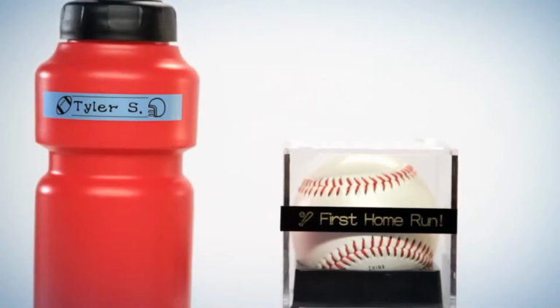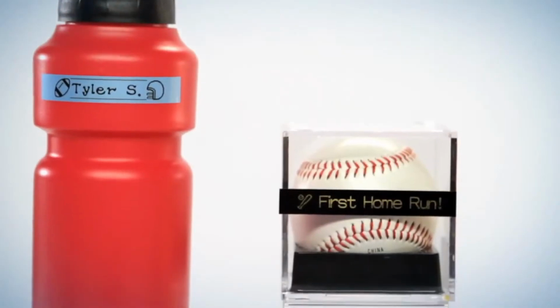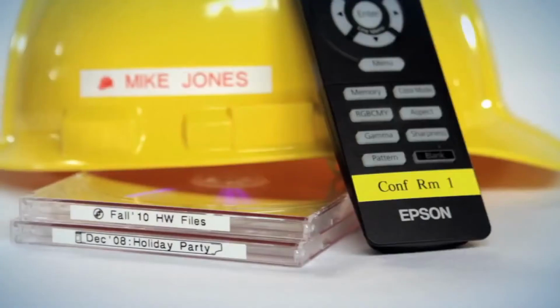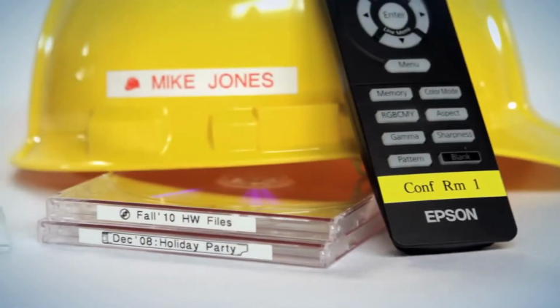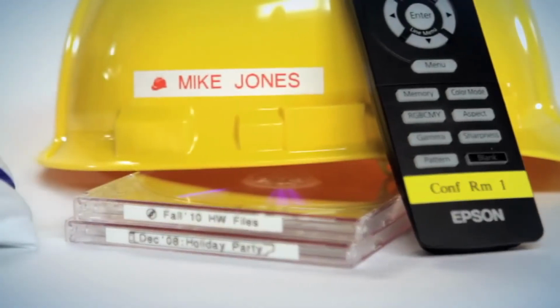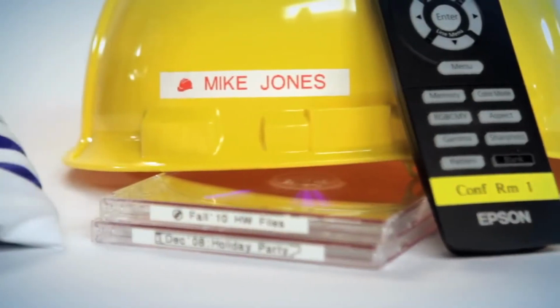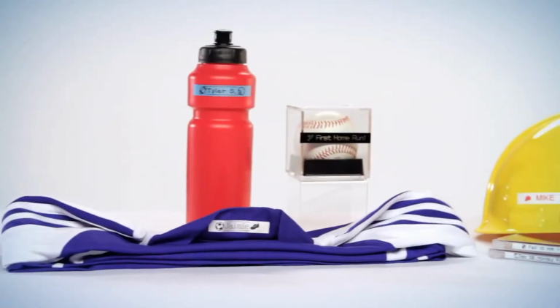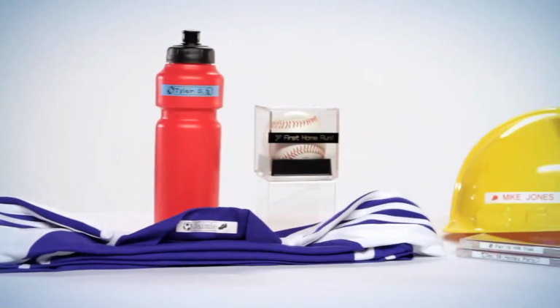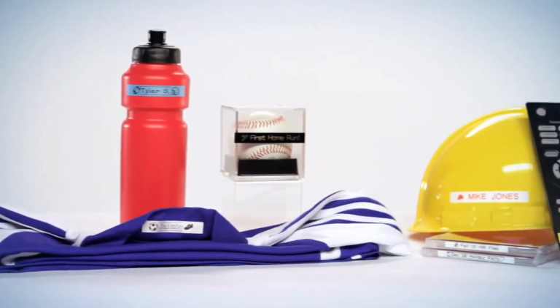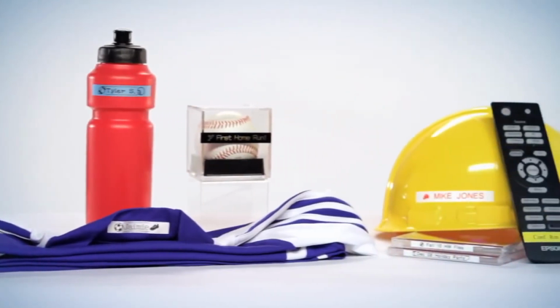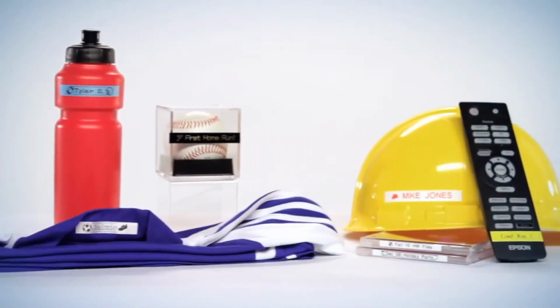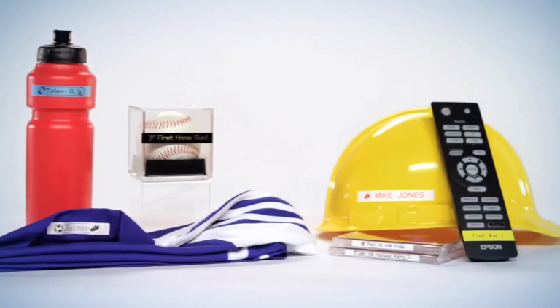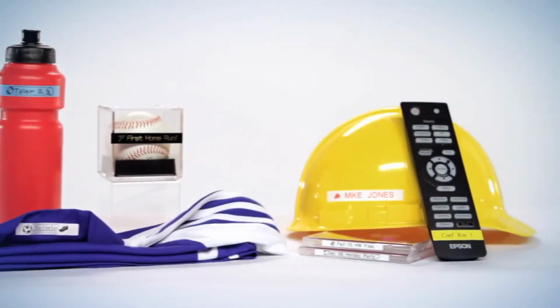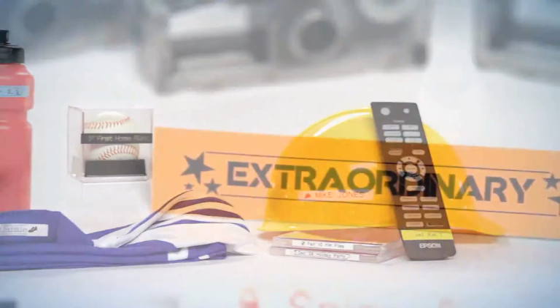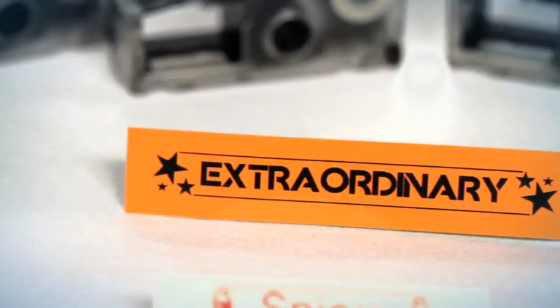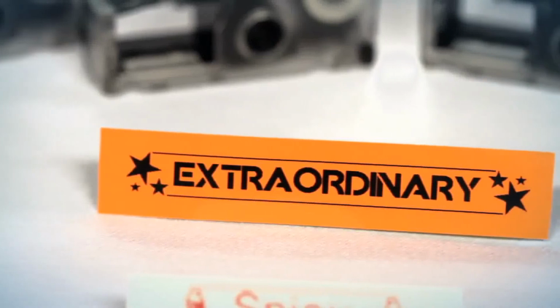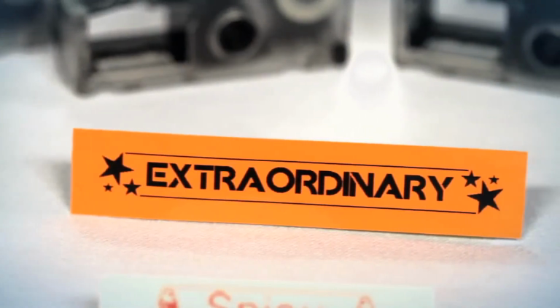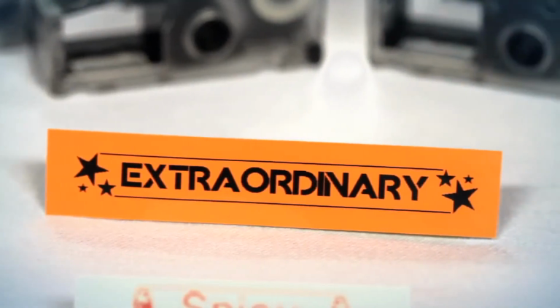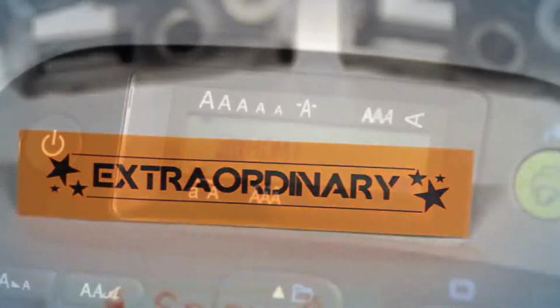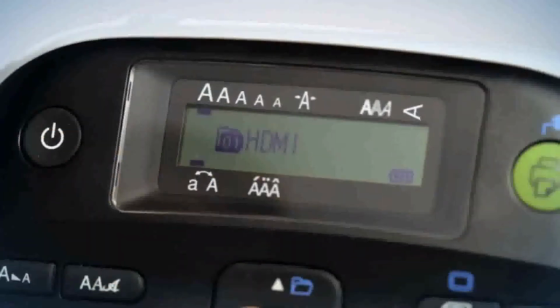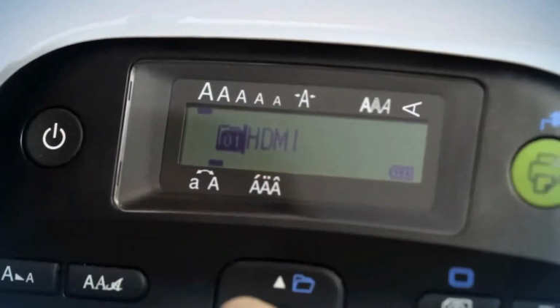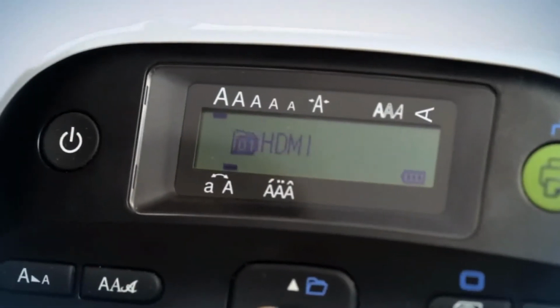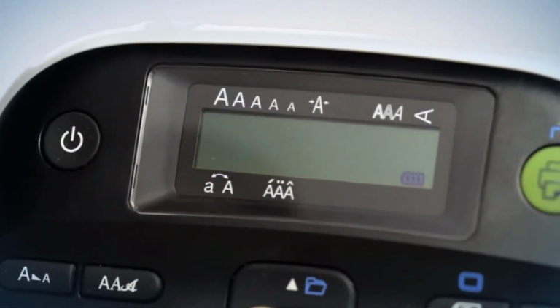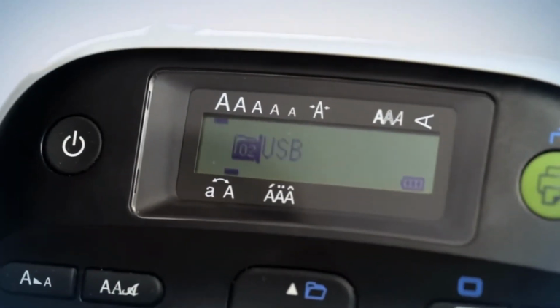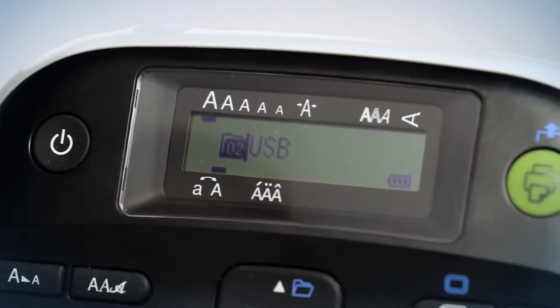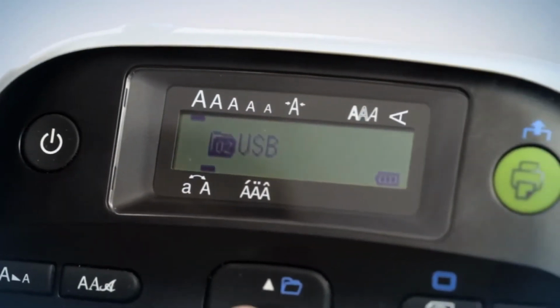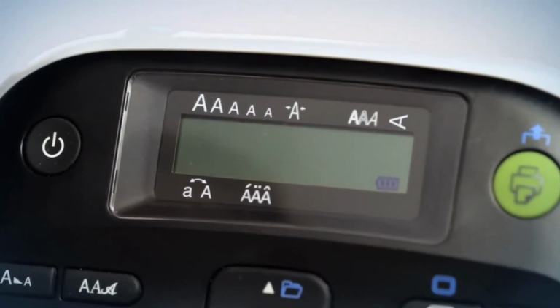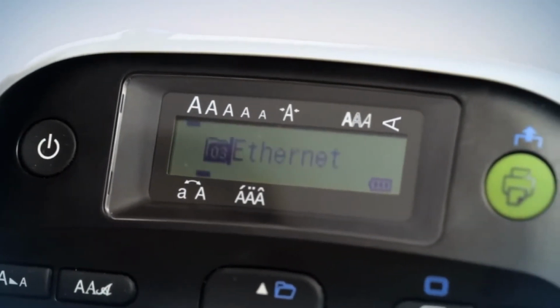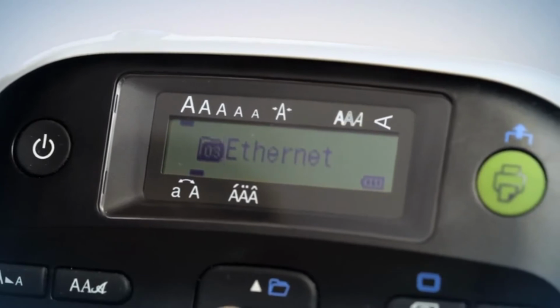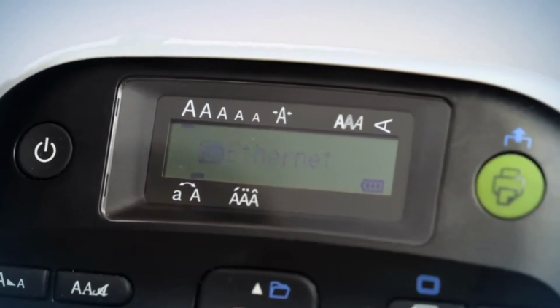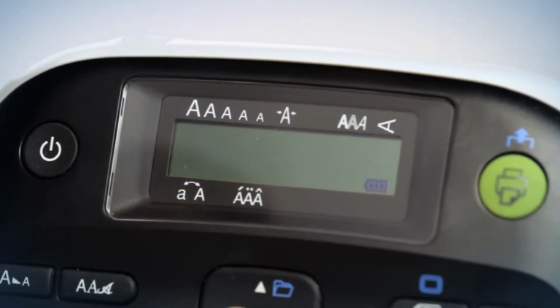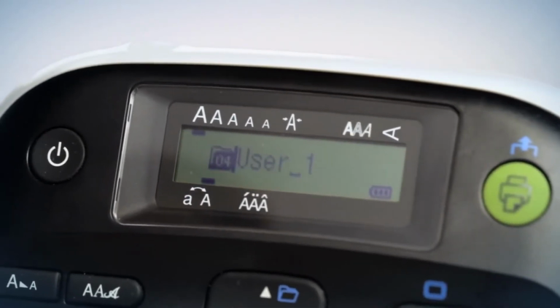At home, on the job, the Epson LW300 features the perfect application for any situation and stores up to 30 files in memory for quick access to your most commonly used labels.